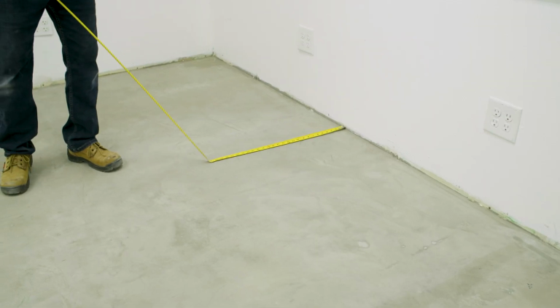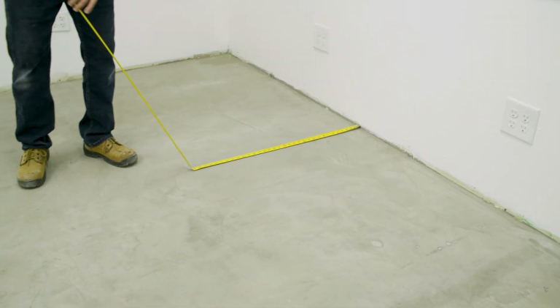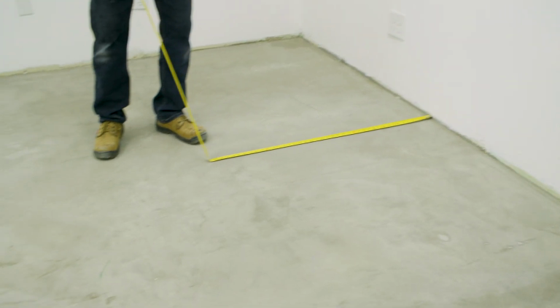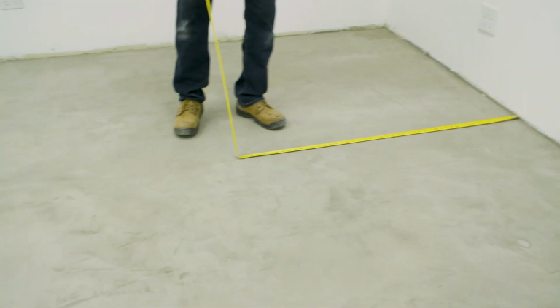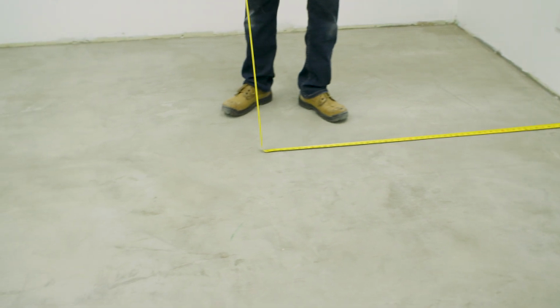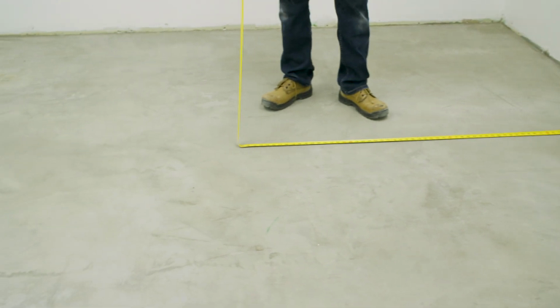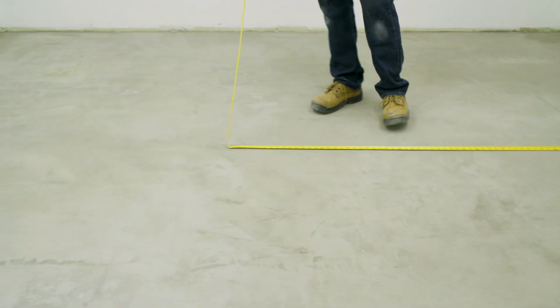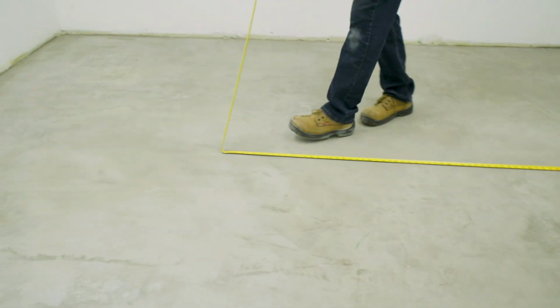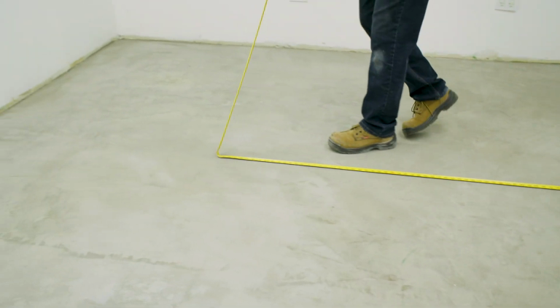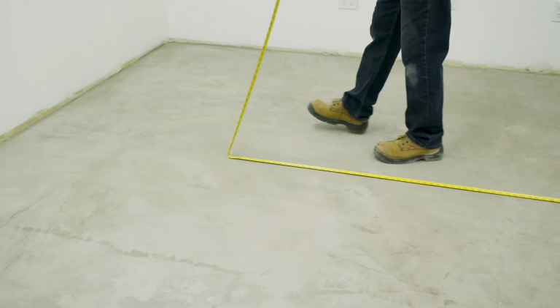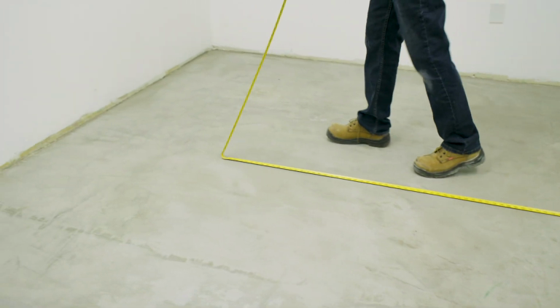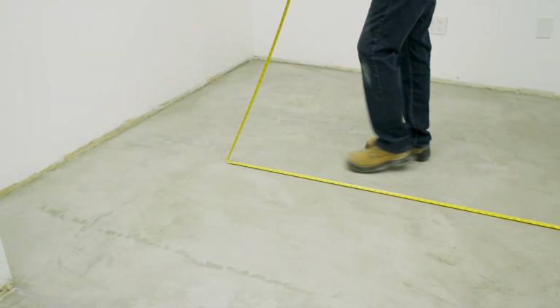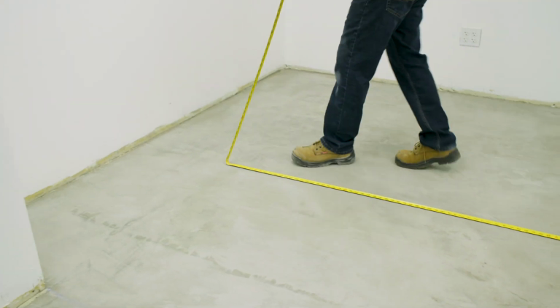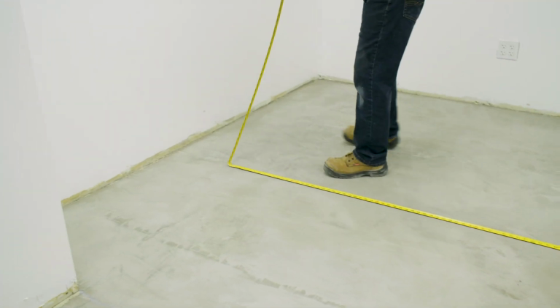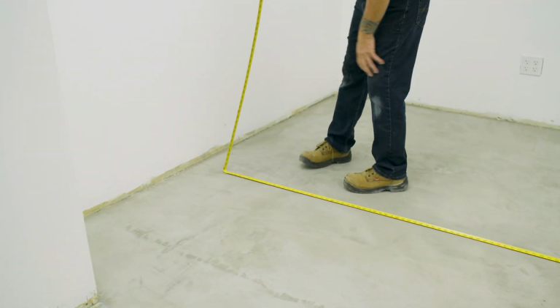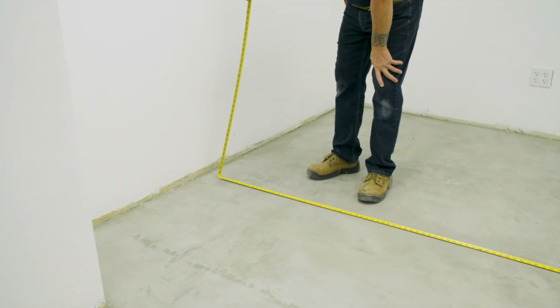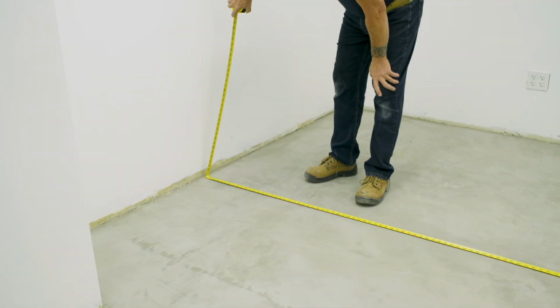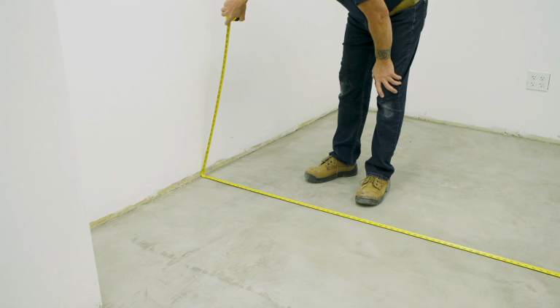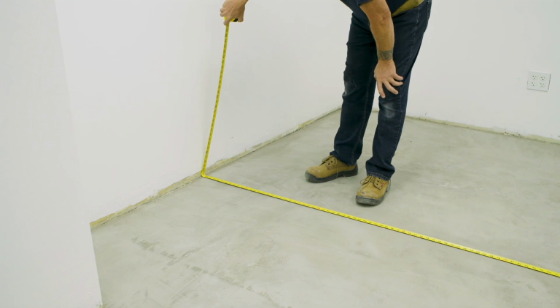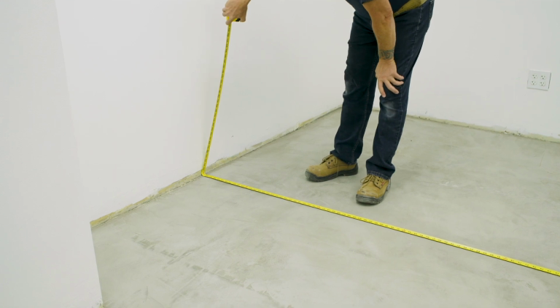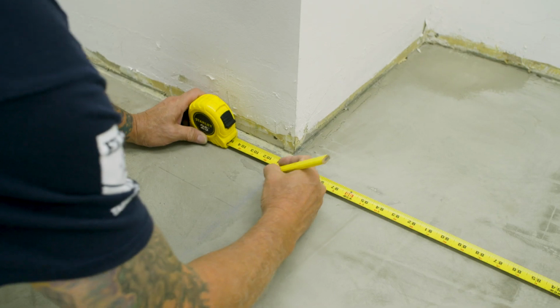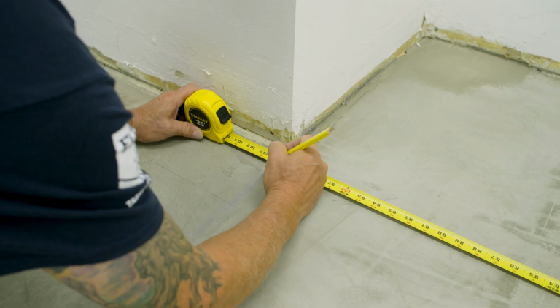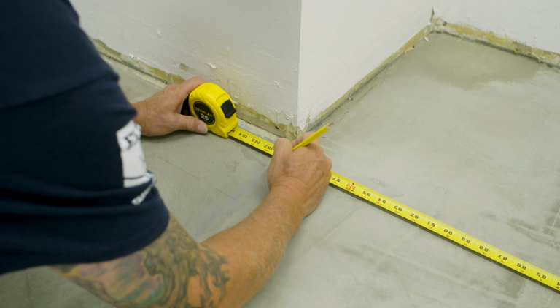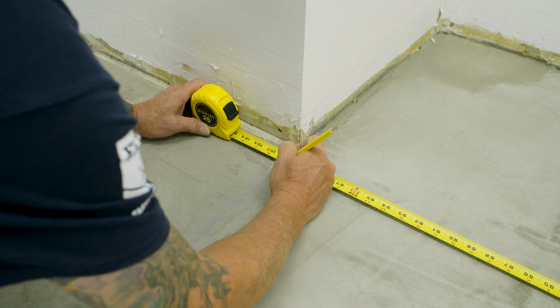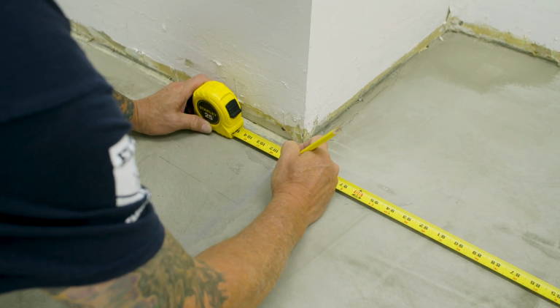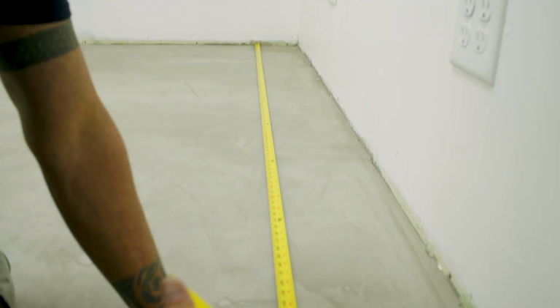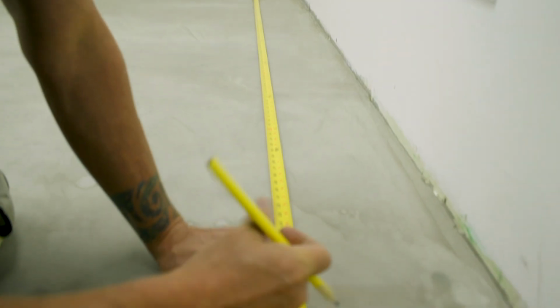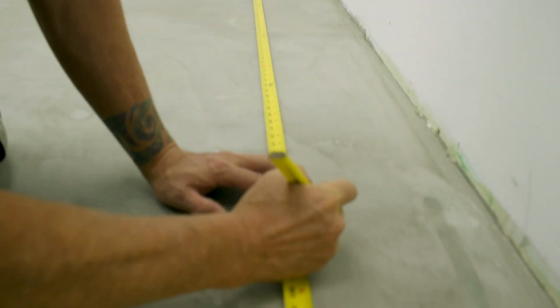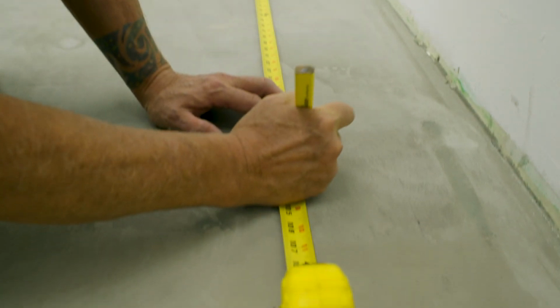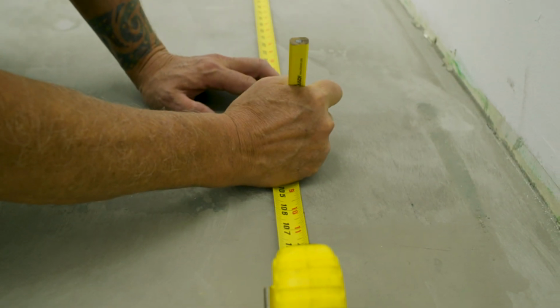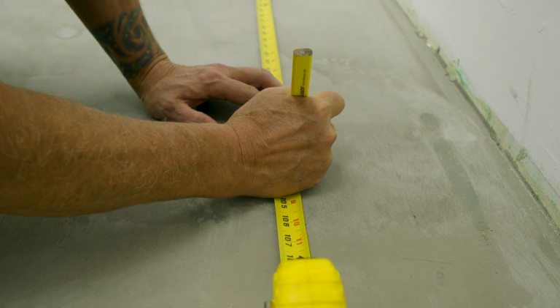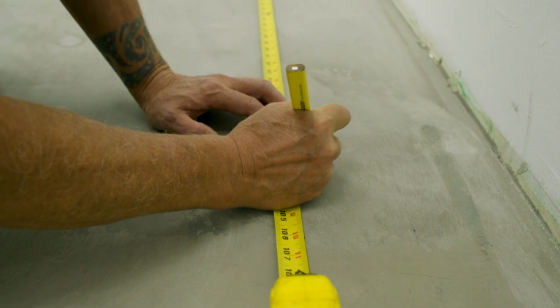Determine the size of the area of installation and layout that will be used. Square the area and establish reference points on the substrate based on recommended layout. Please refer to the current product guide found on the website for recommended layouts.